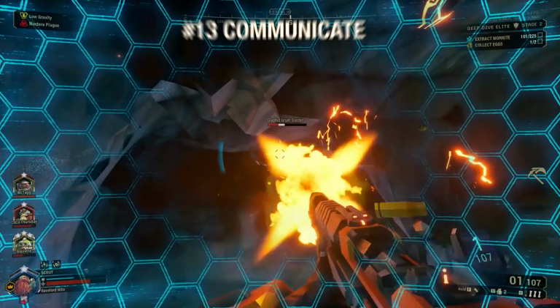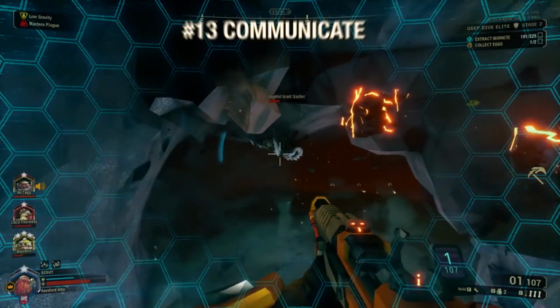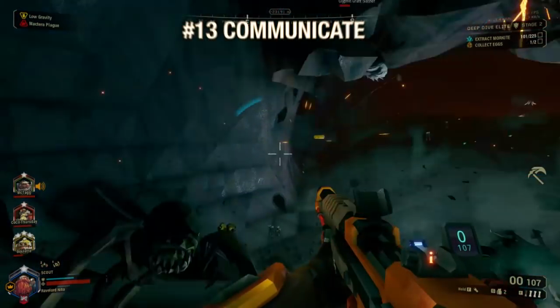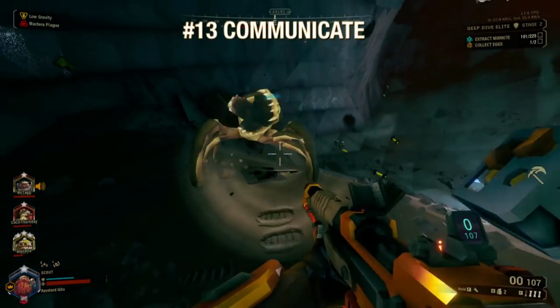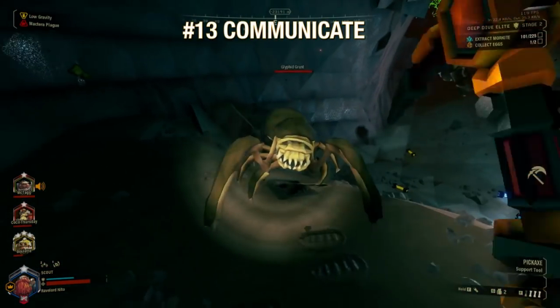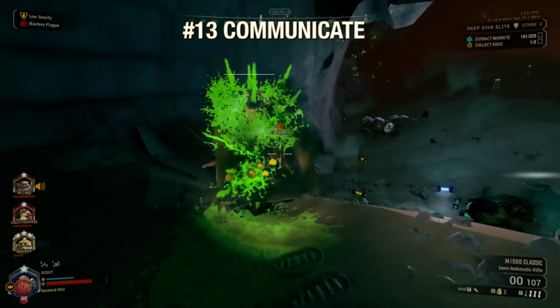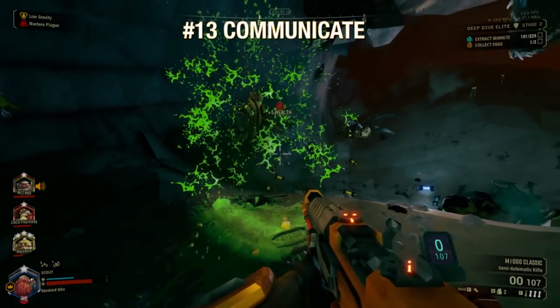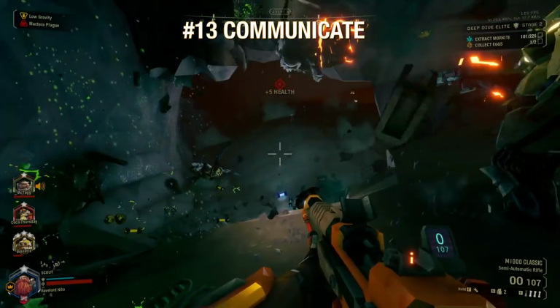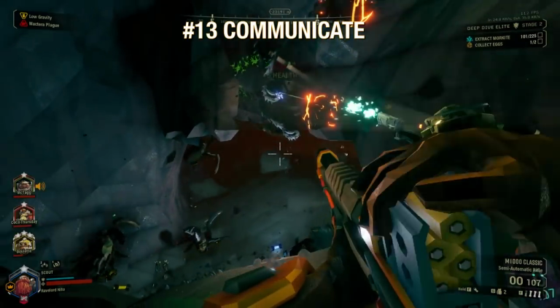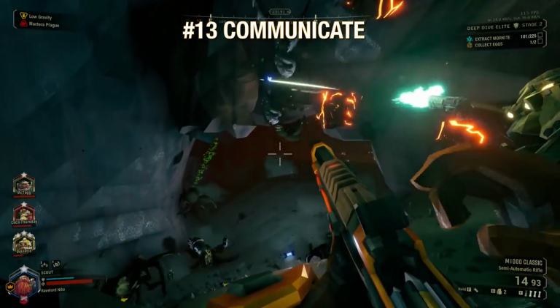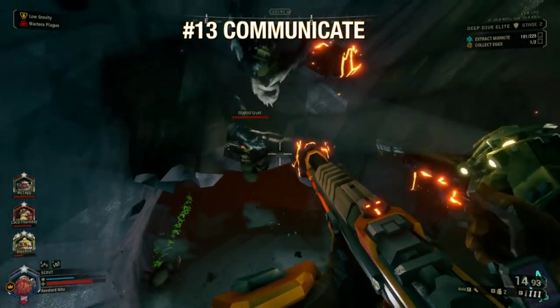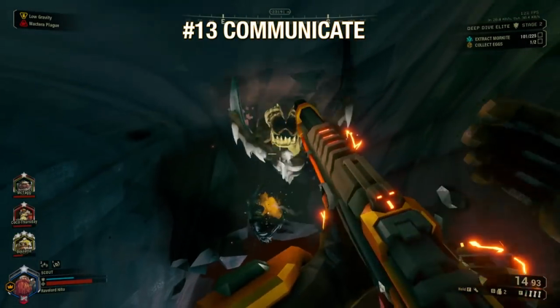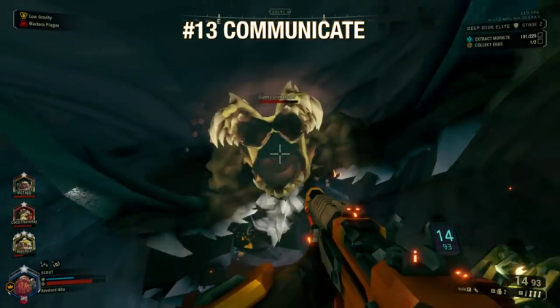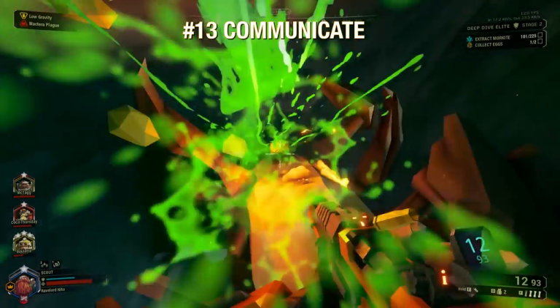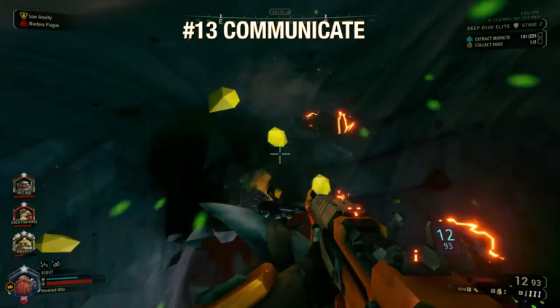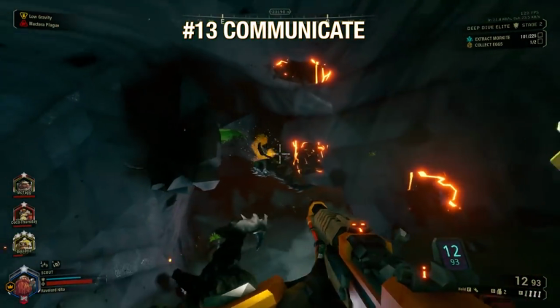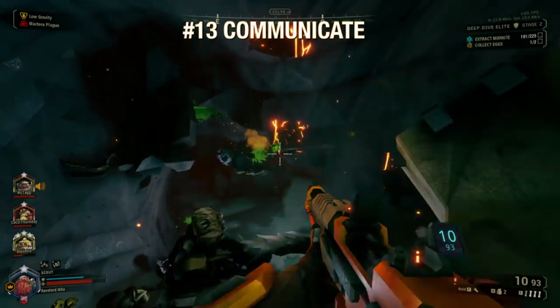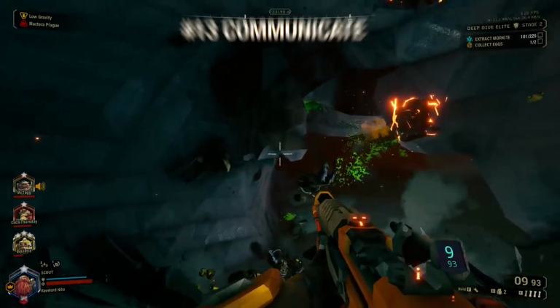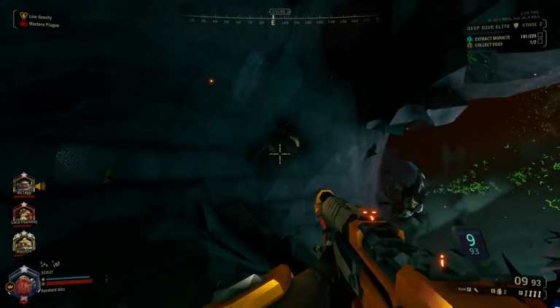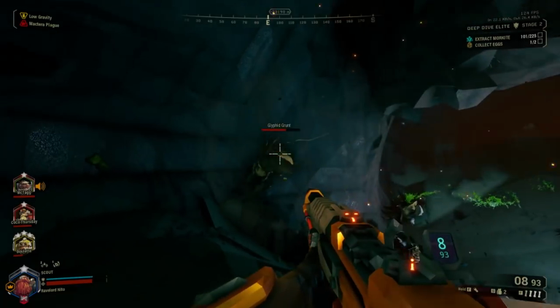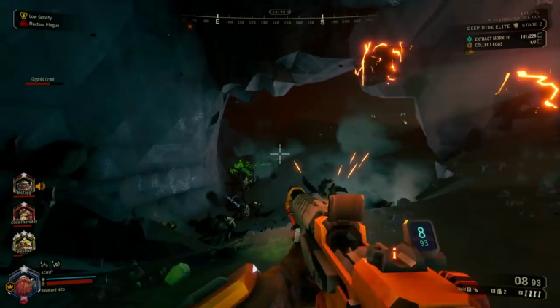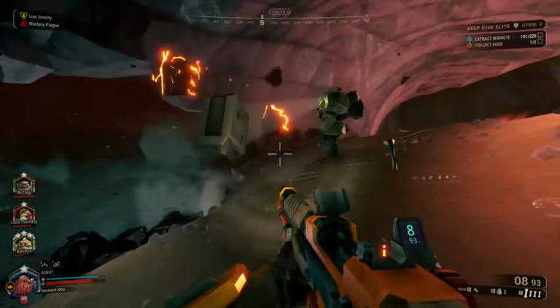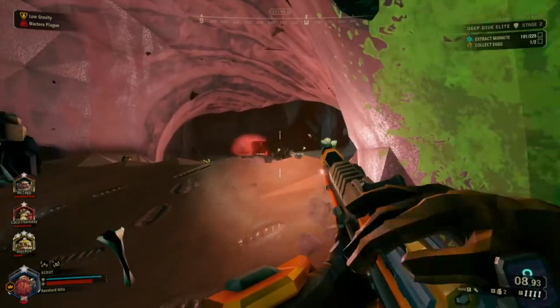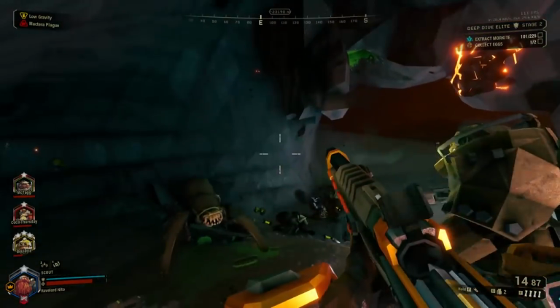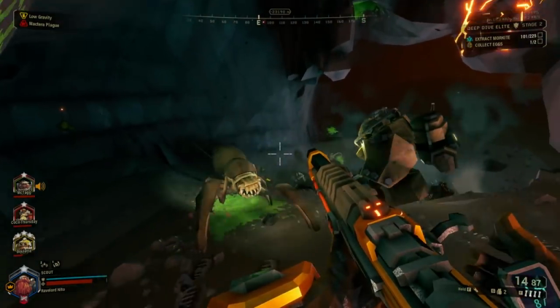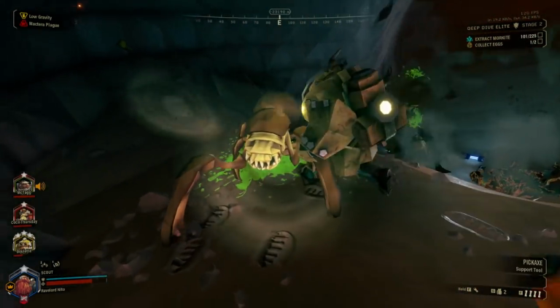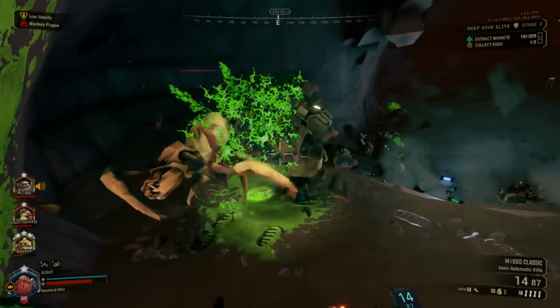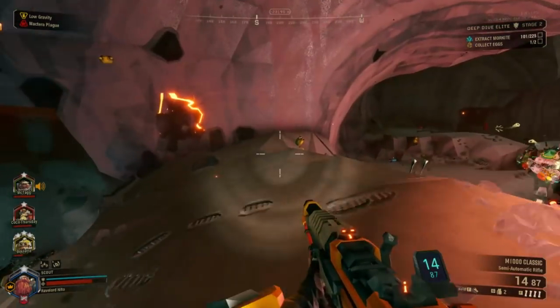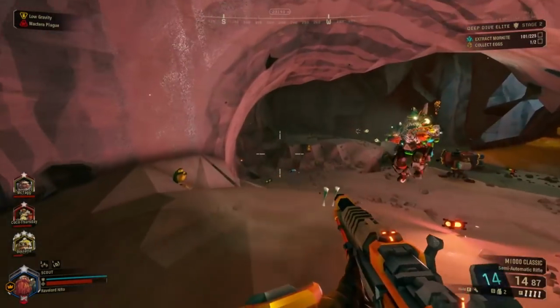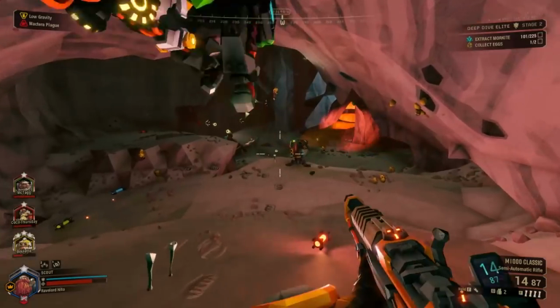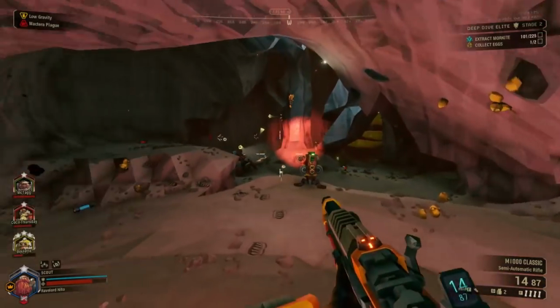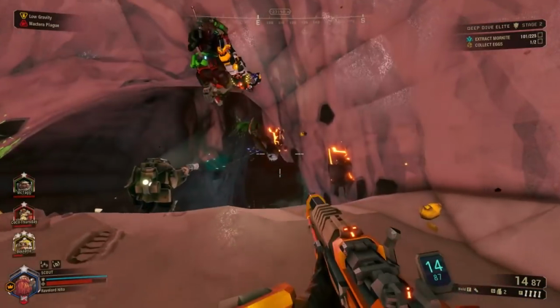Use voice chat and text chat often to help your fellow miners — this can be to call out dangers, ask for help, or make sure everyone's on the same page before you start something. Communication is paramount in this game, especially on the higher difficulties.